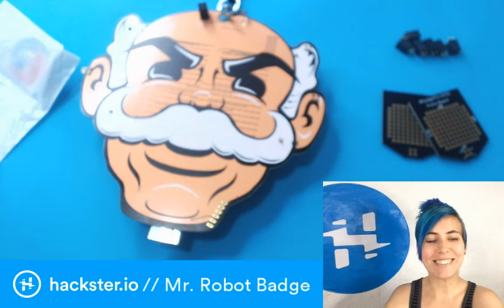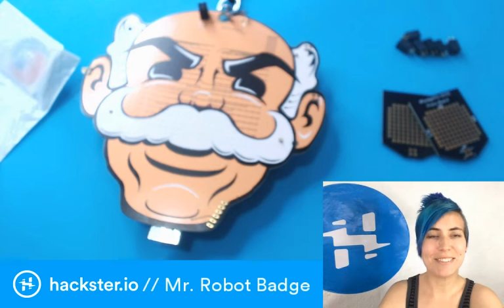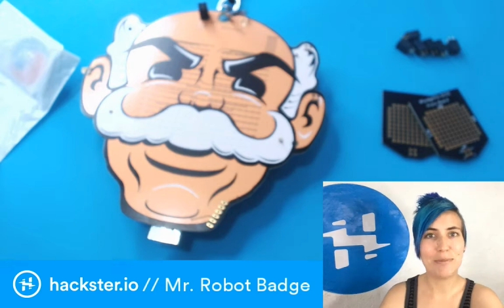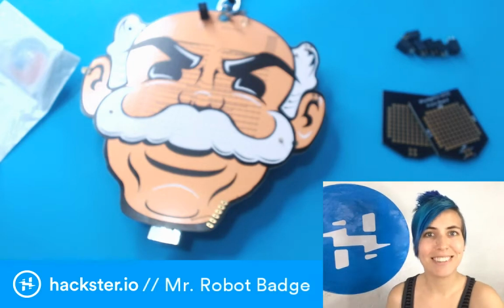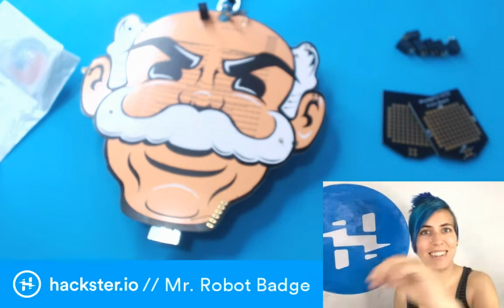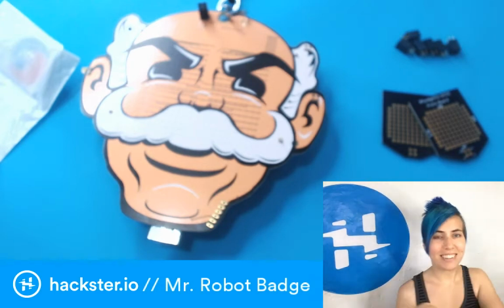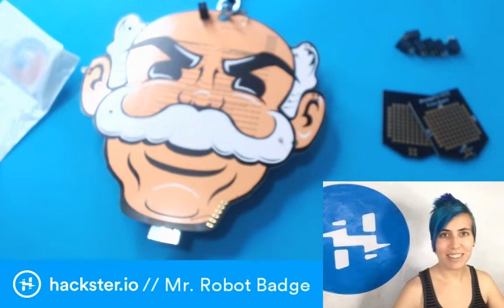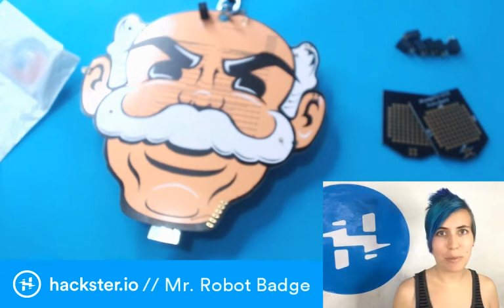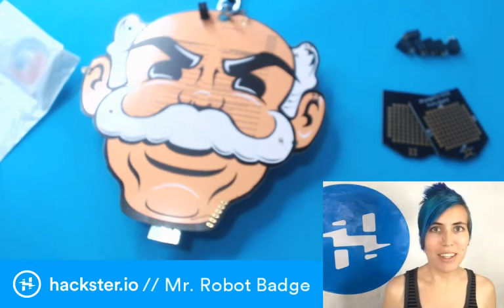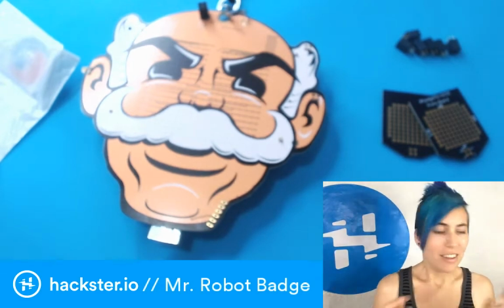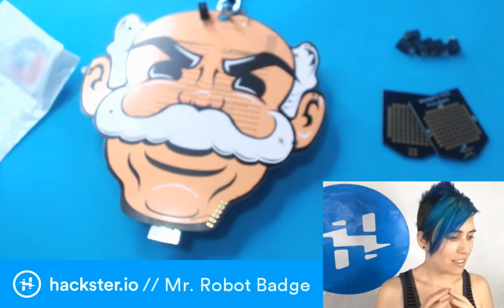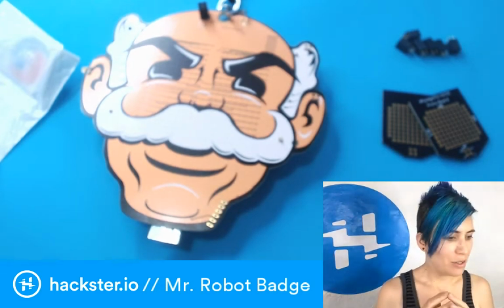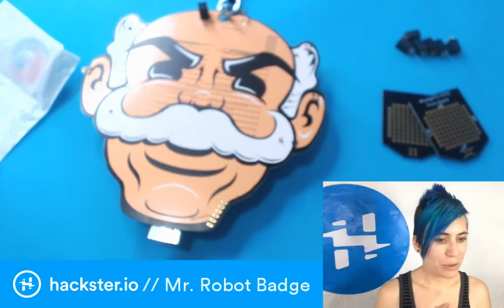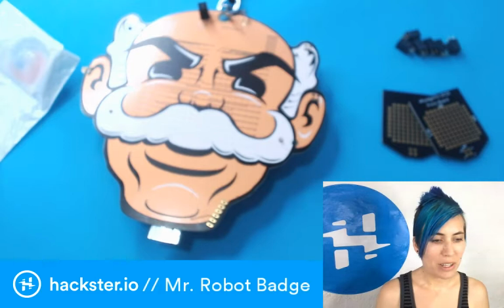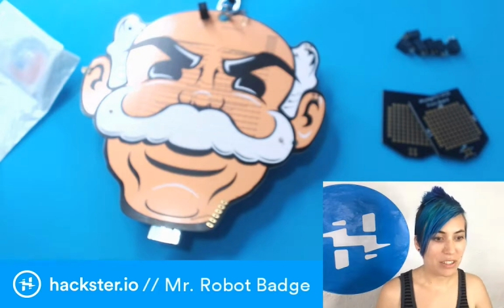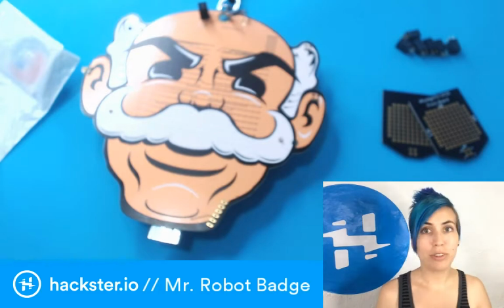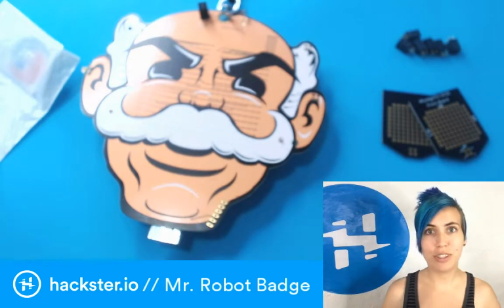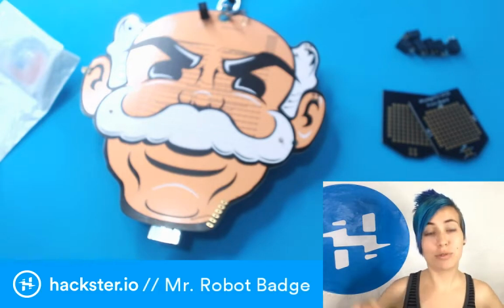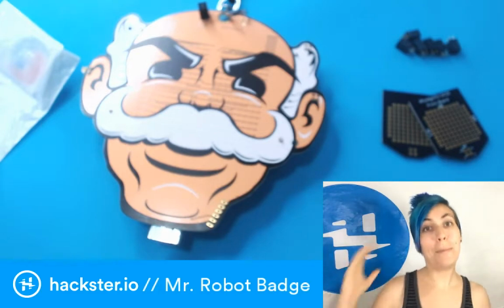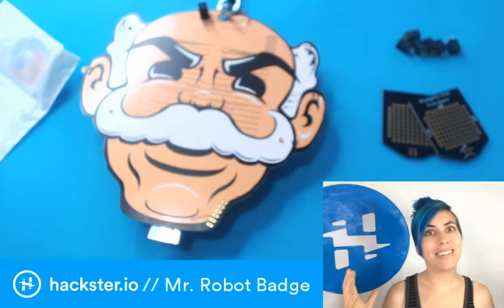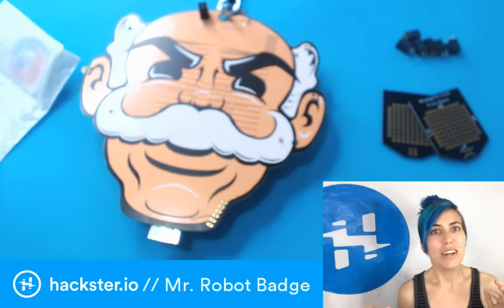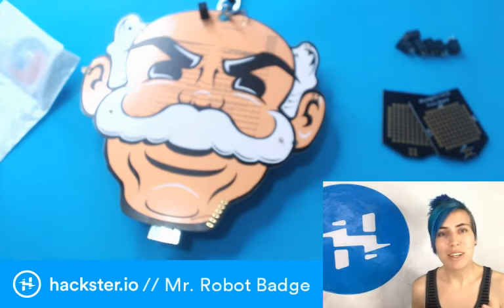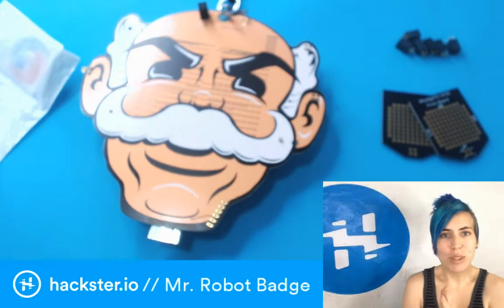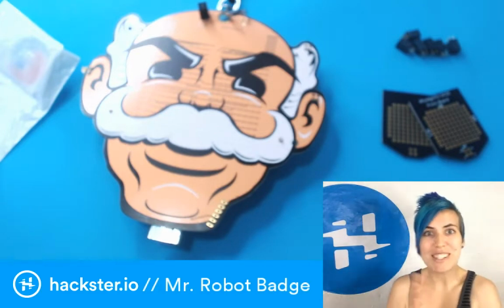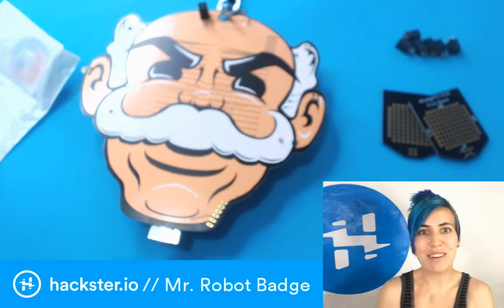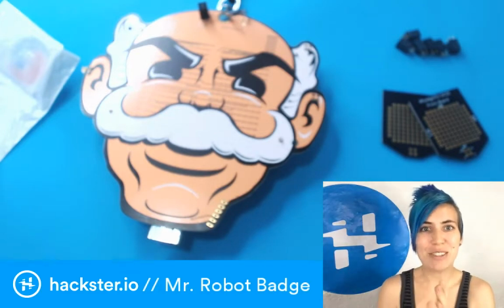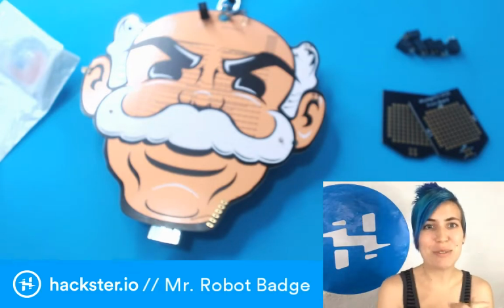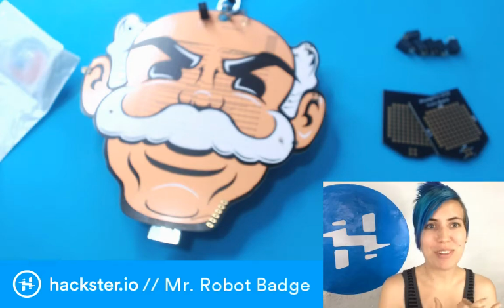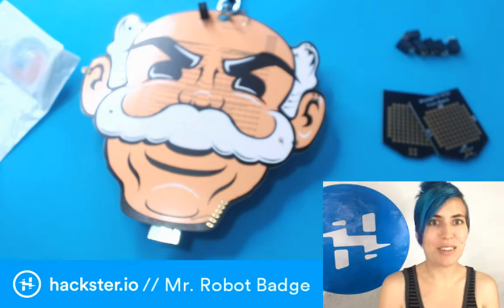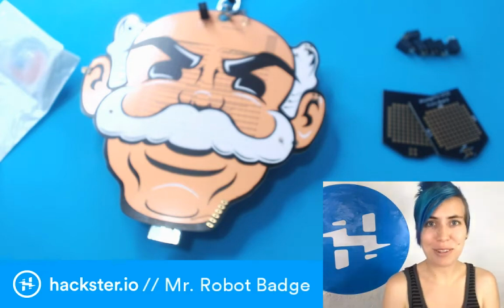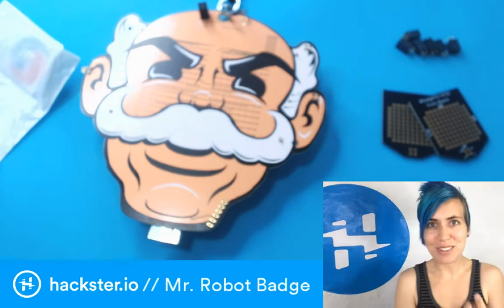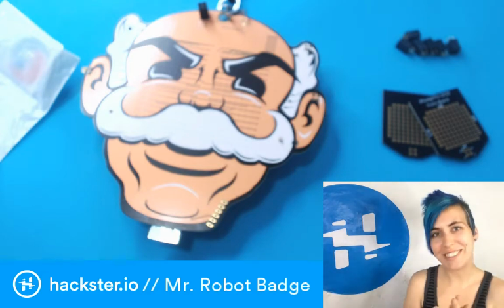Textors, welcome back. Earlier today I told you about this new cool FPGA board, the Ultra 96. Well I'm back because it's What the Wednesday and I have a really juicy 'what the' for you this Wednesday.